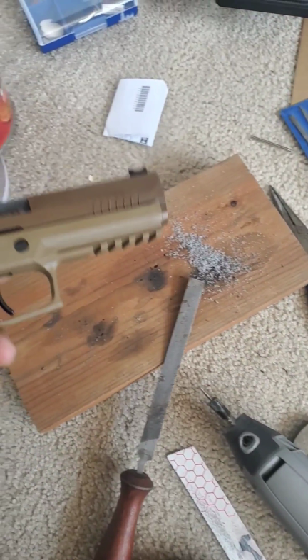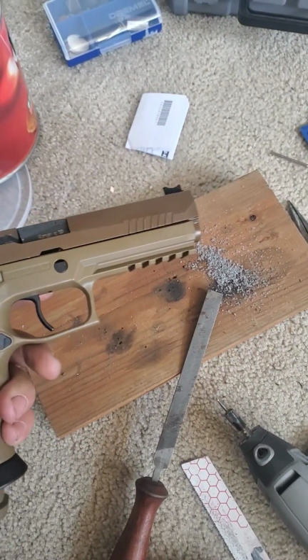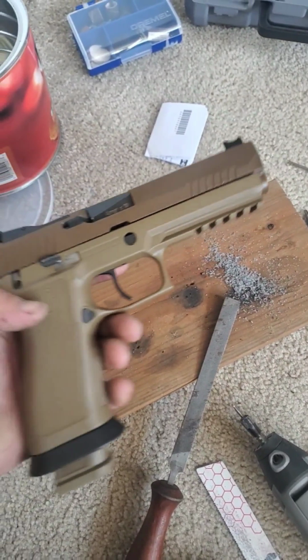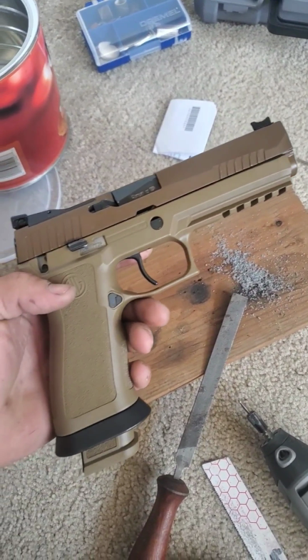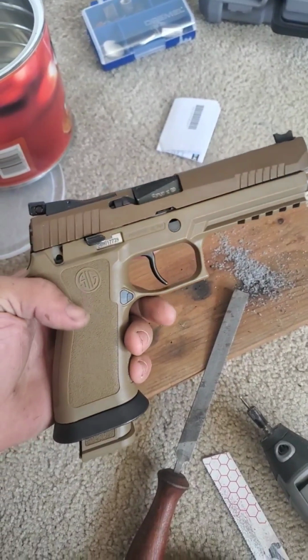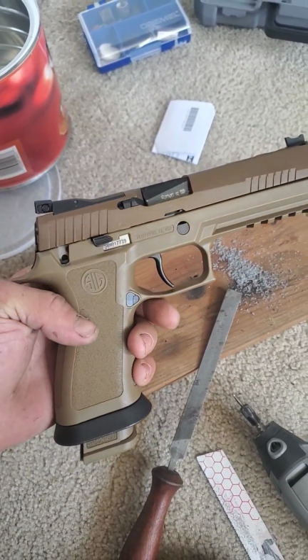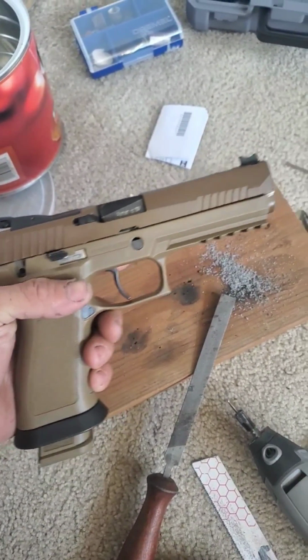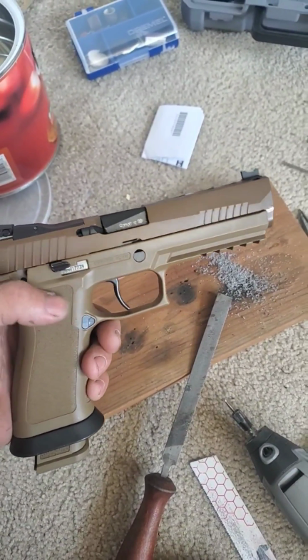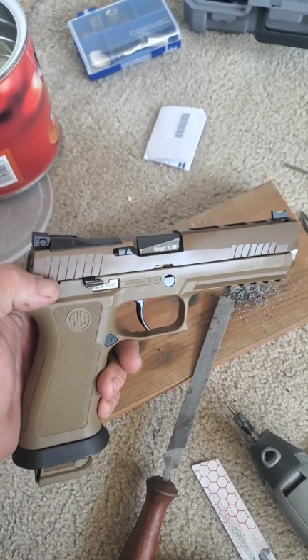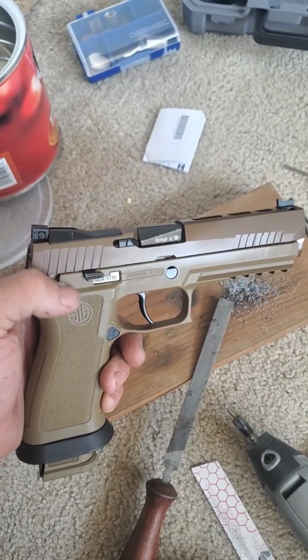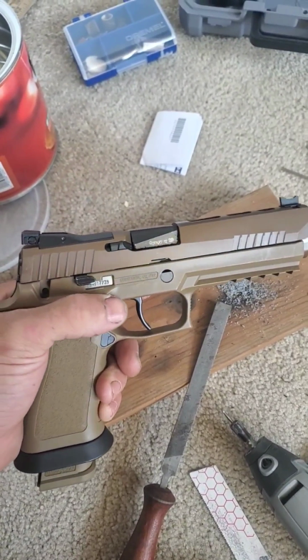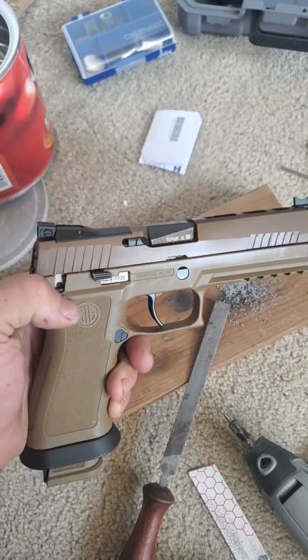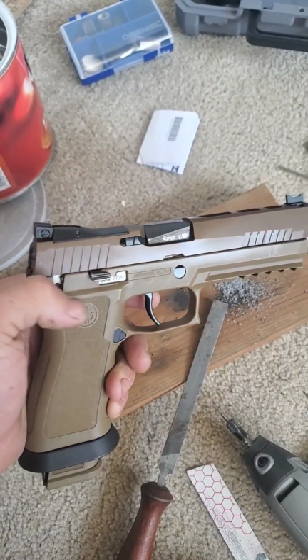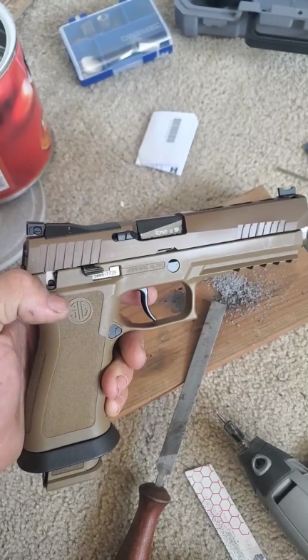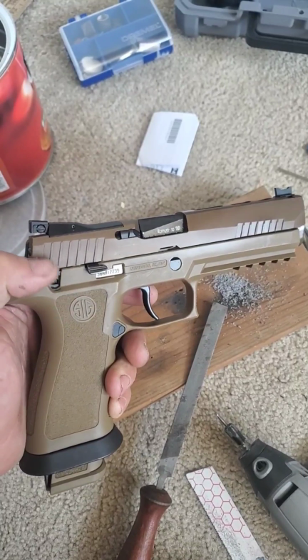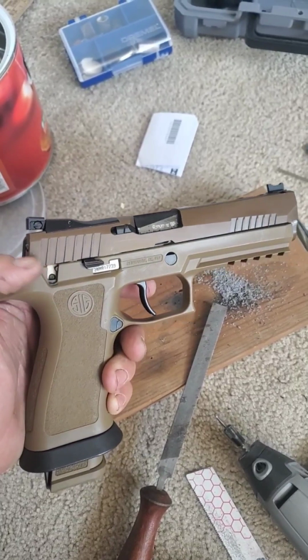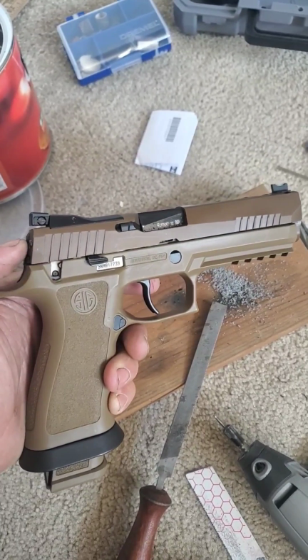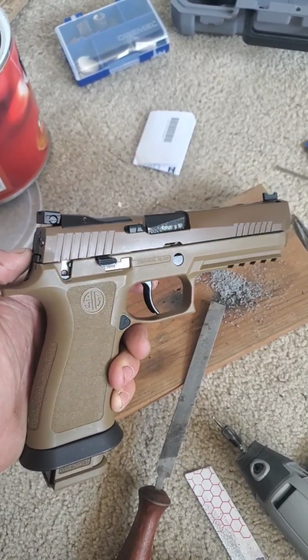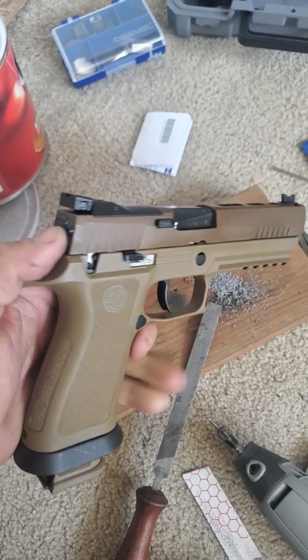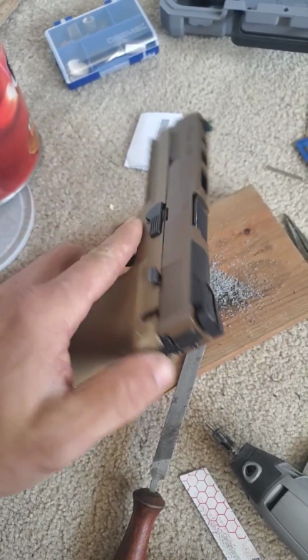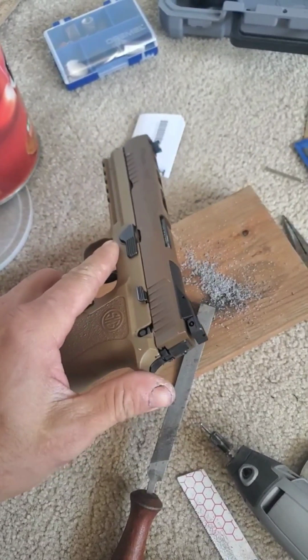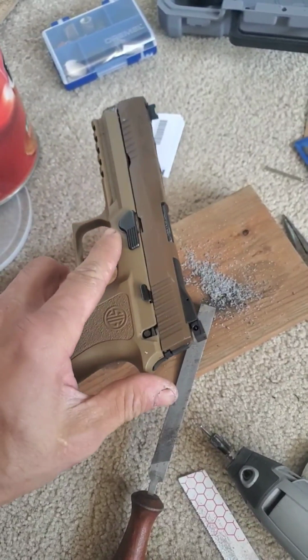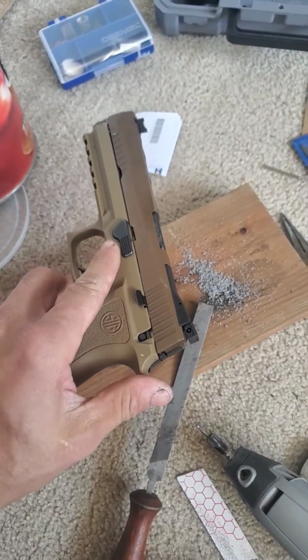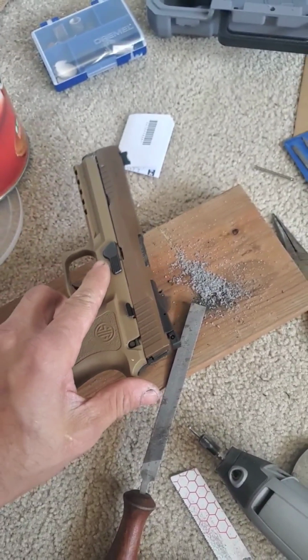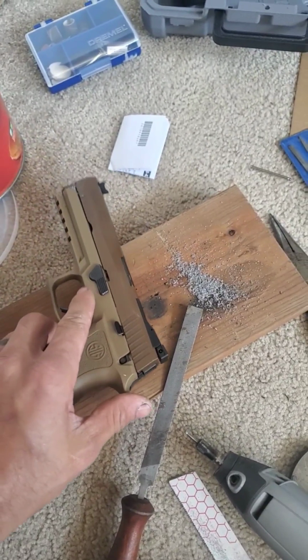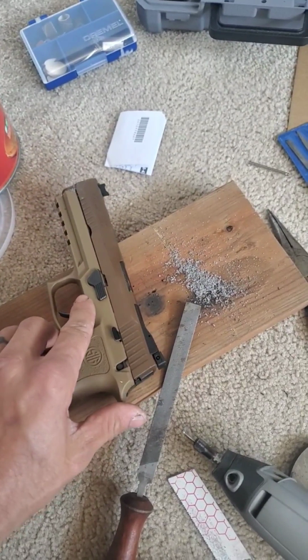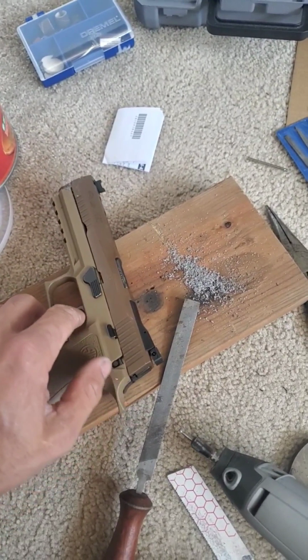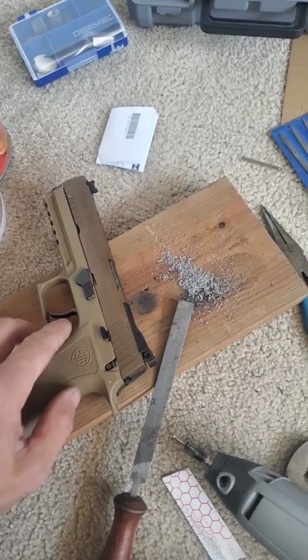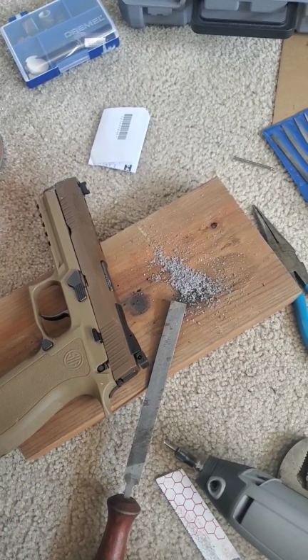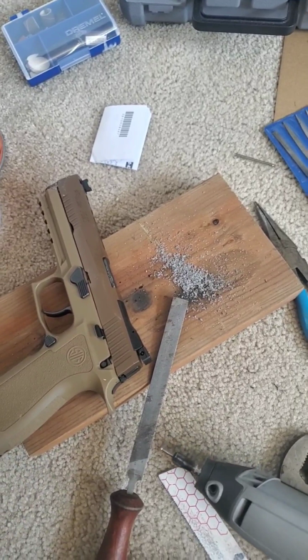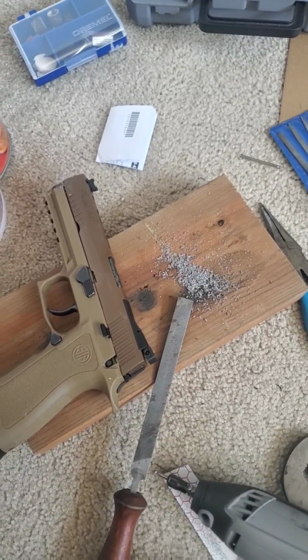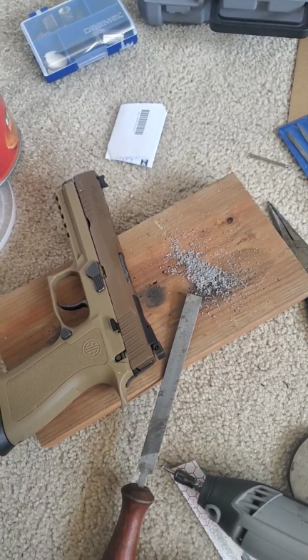Now we've got a competition gun that I can swap my fire control modules and get a safety on it. So that way I can have a thumb safety — a manual safety — on my competition gun.